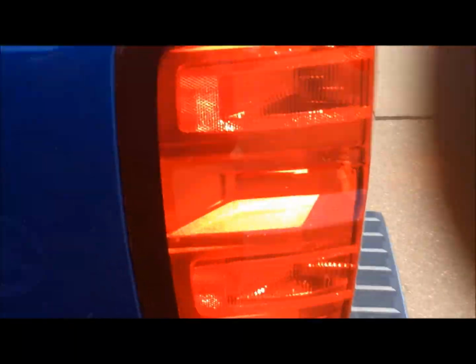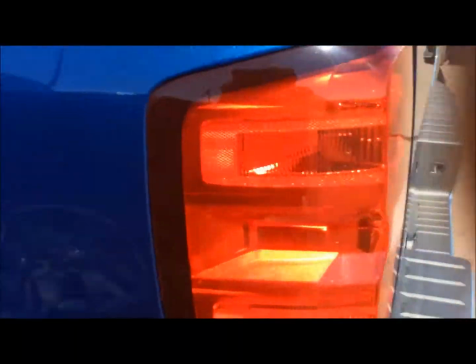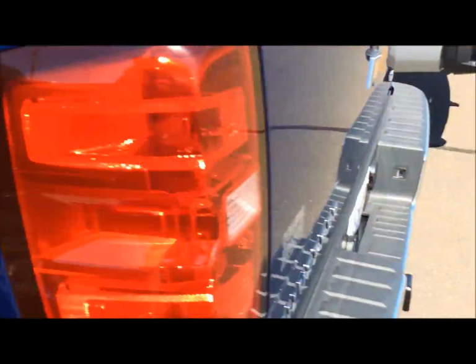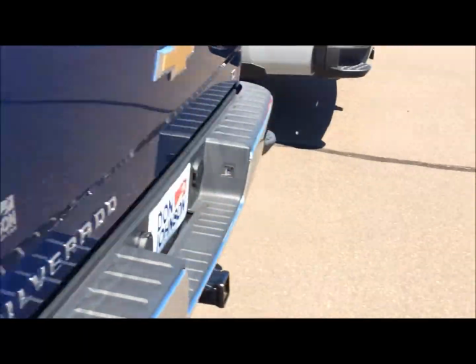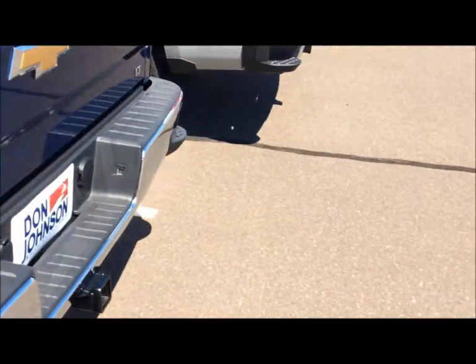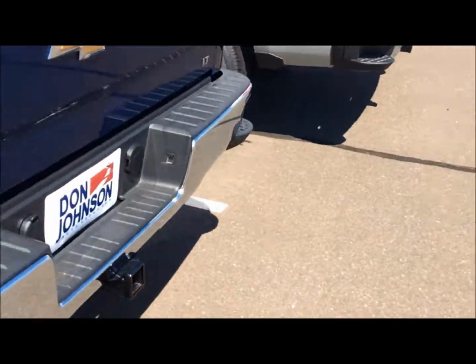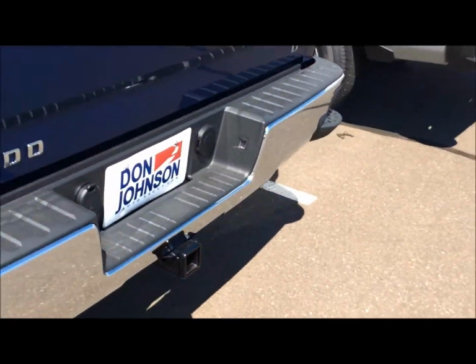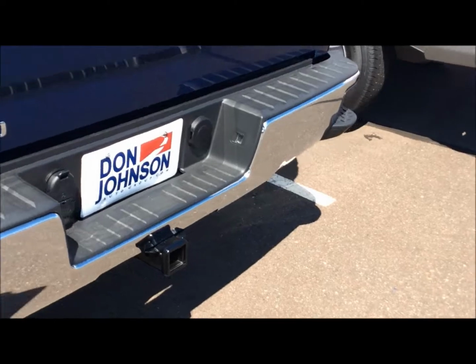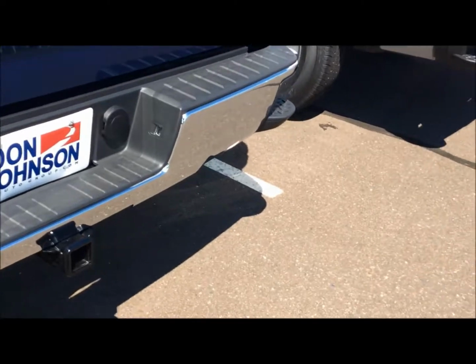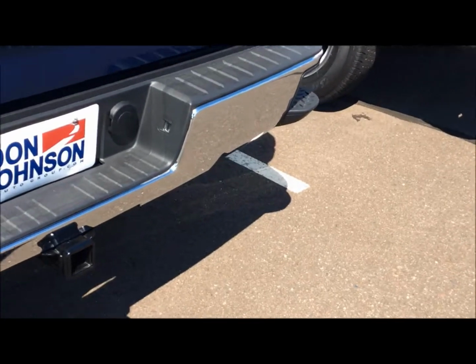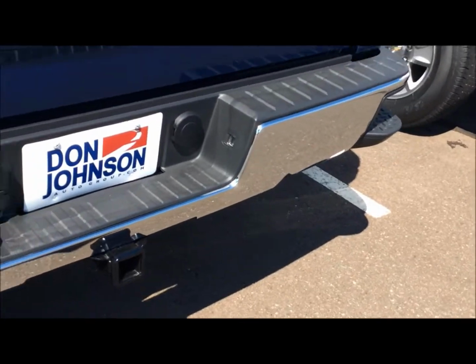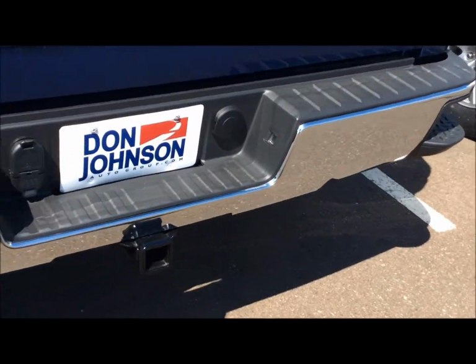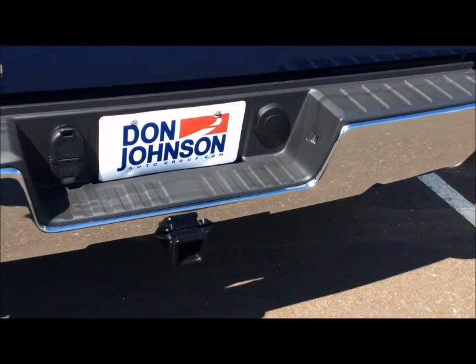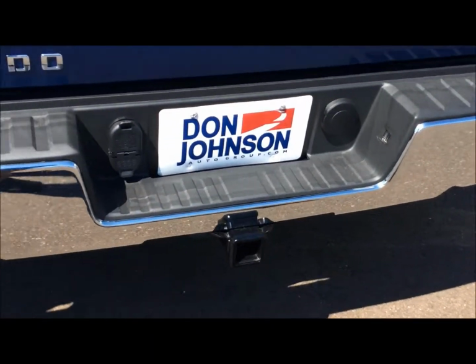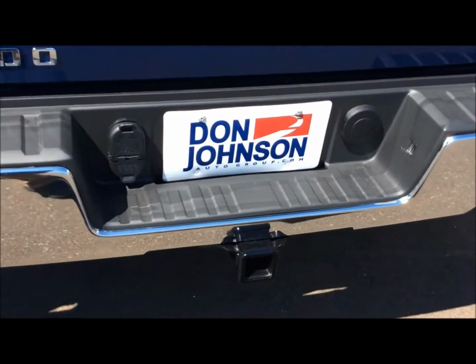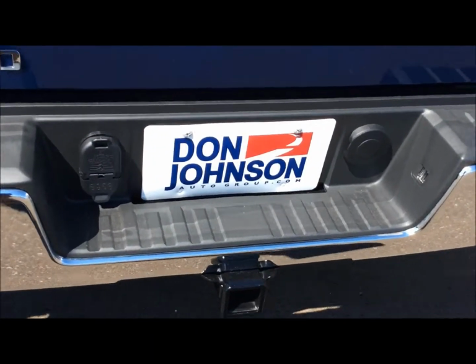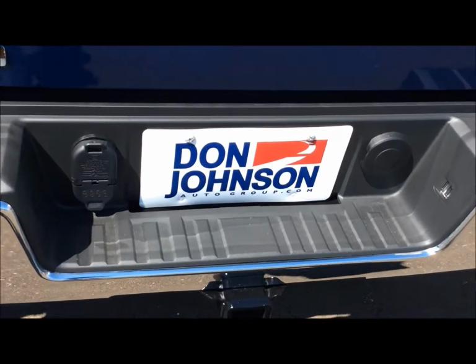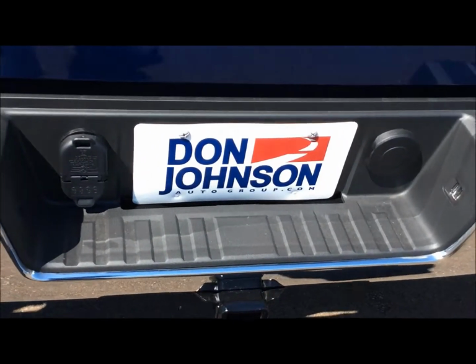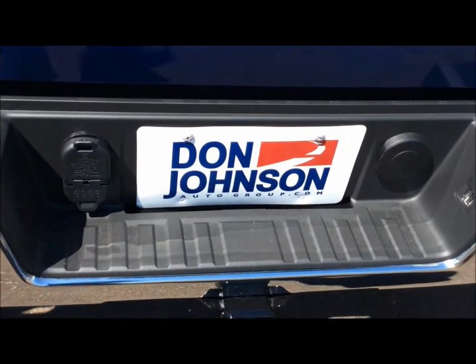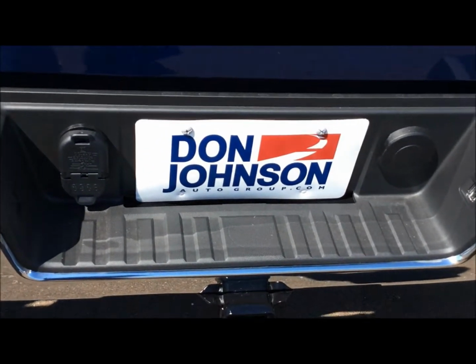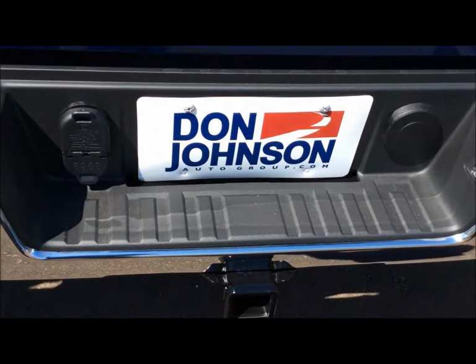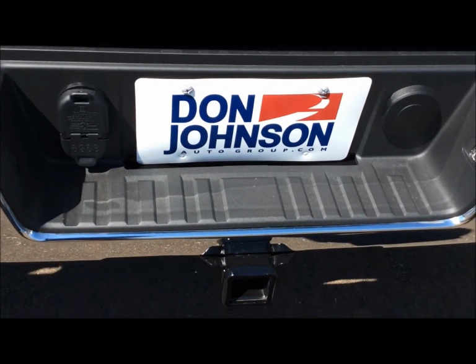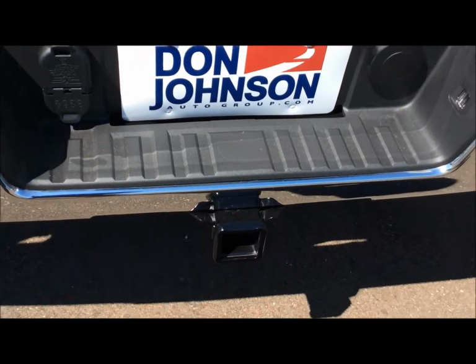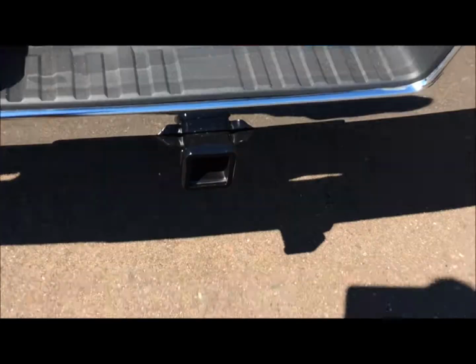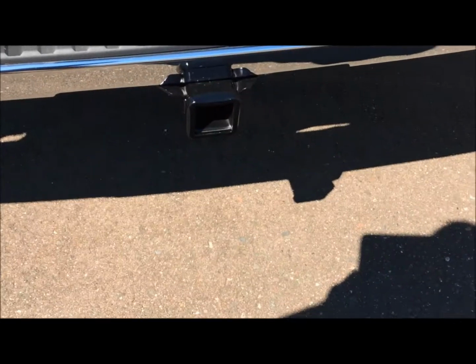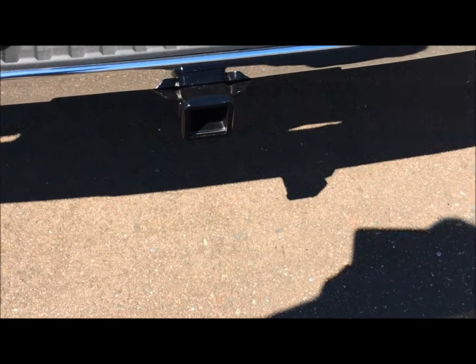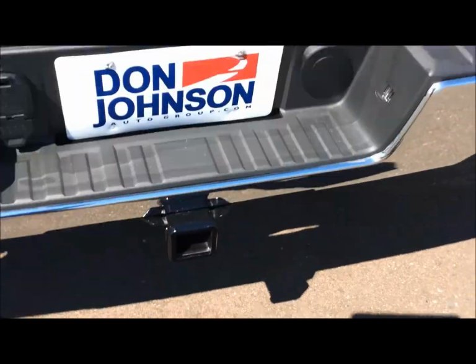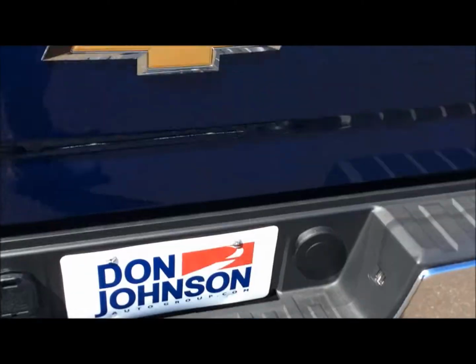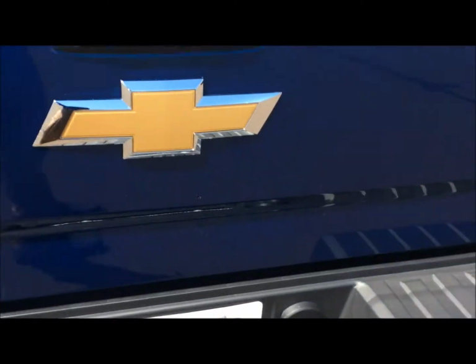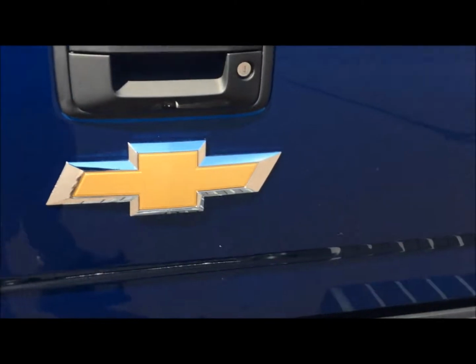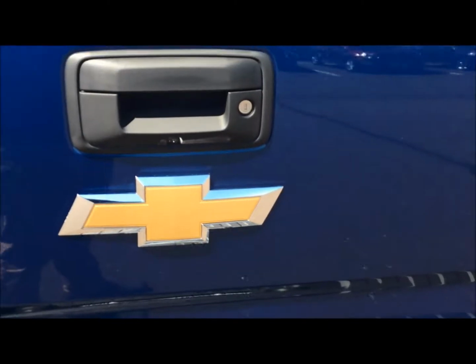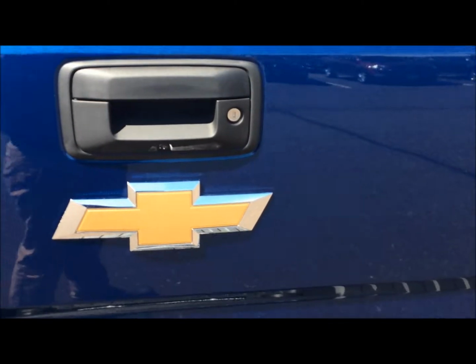Four-wheel drive — automatic four-wheel drive, actually, on this one. G80 locking rear differentials. Seven-prong and four-prong wiring harness. Full towing package with transmission coolers.